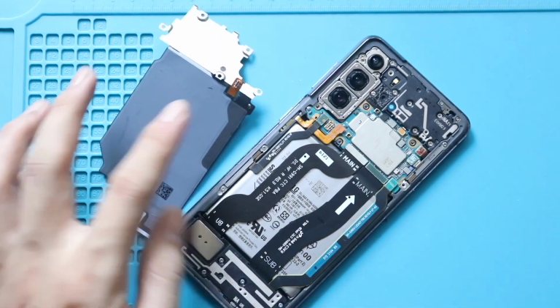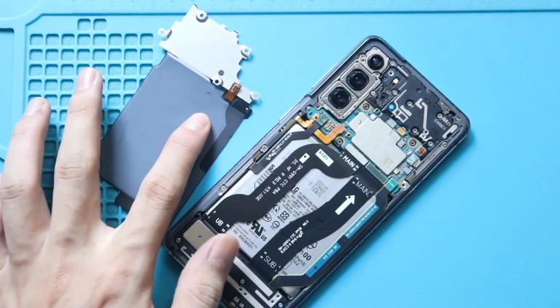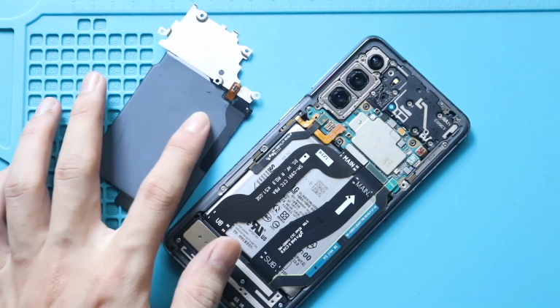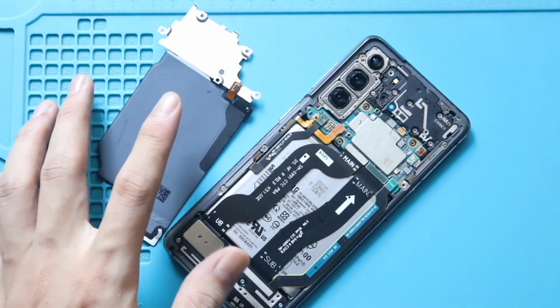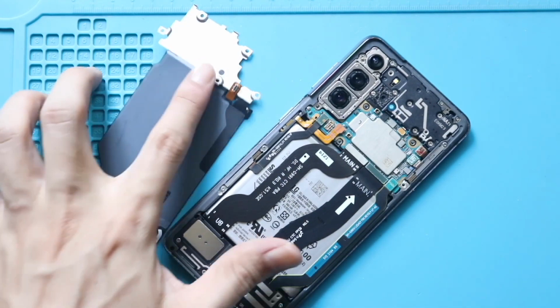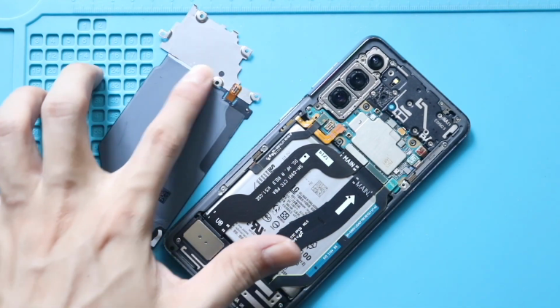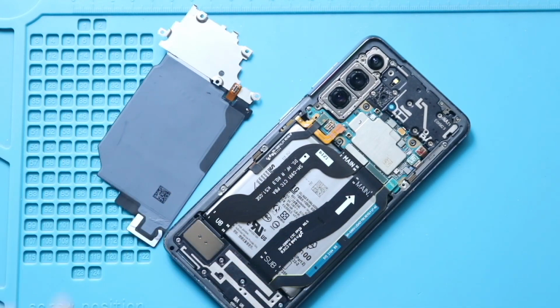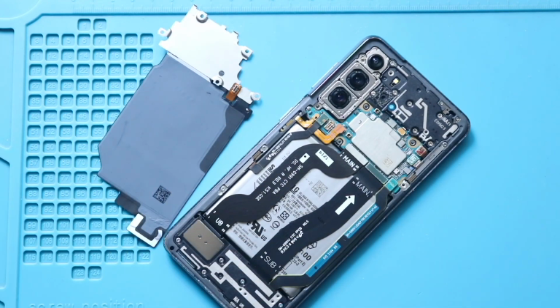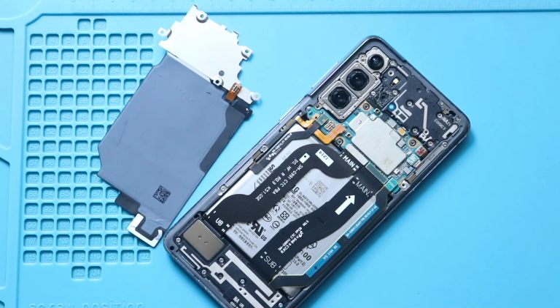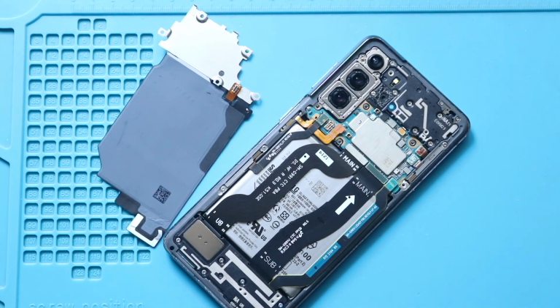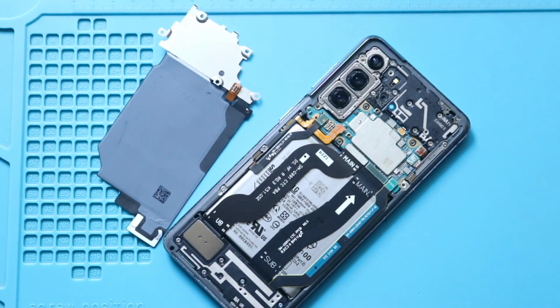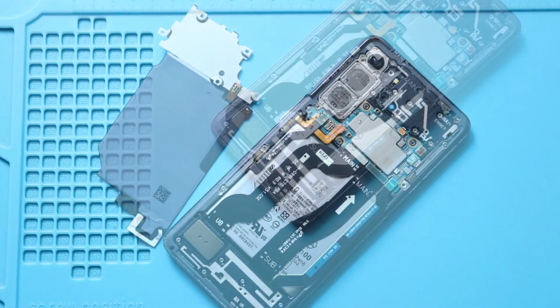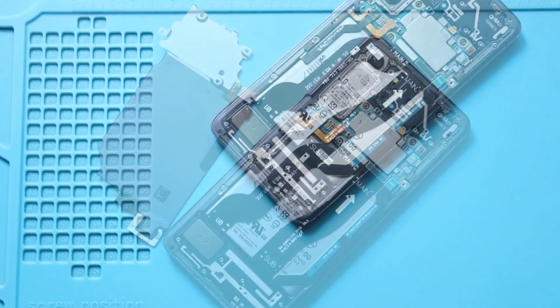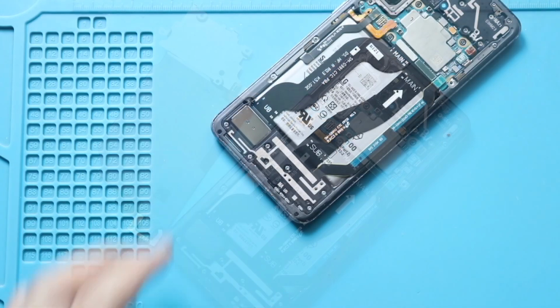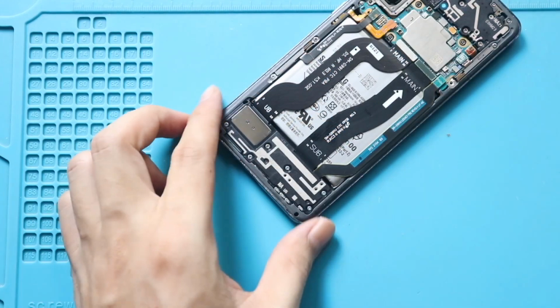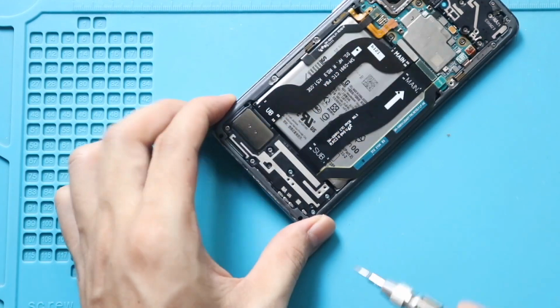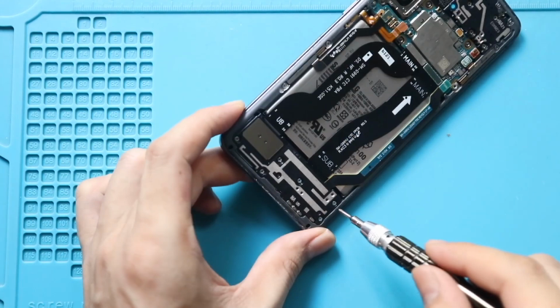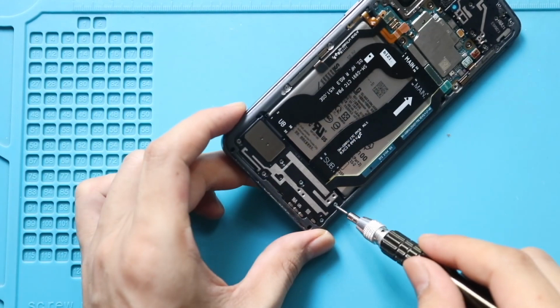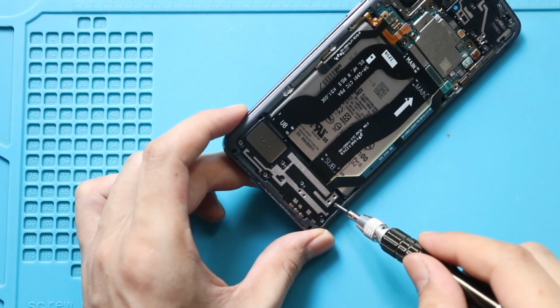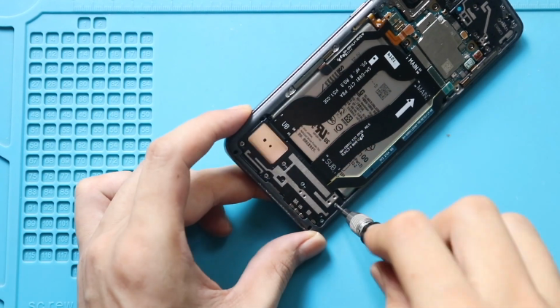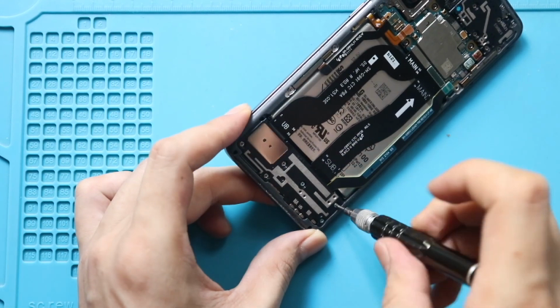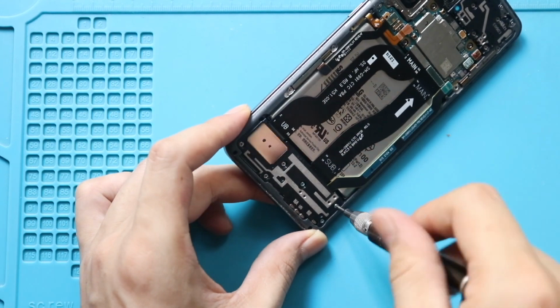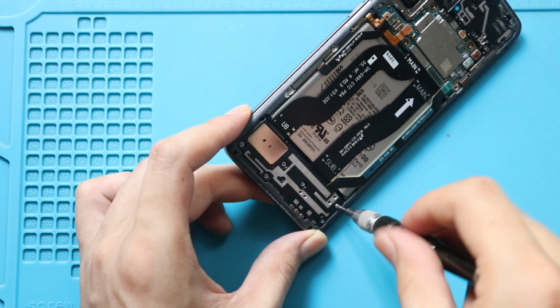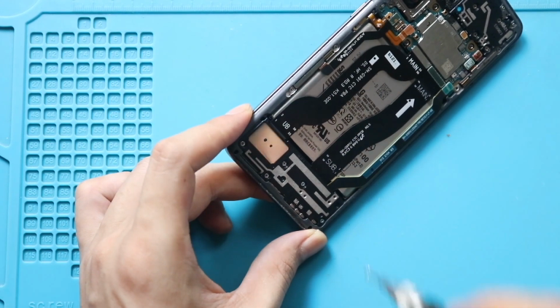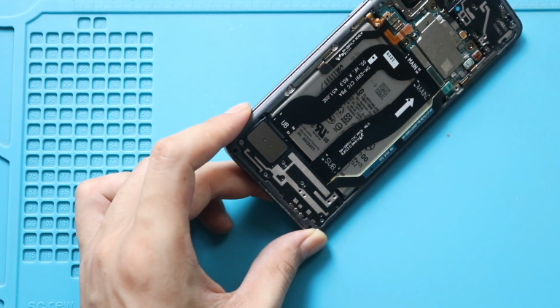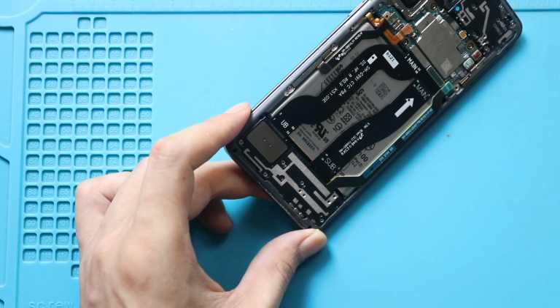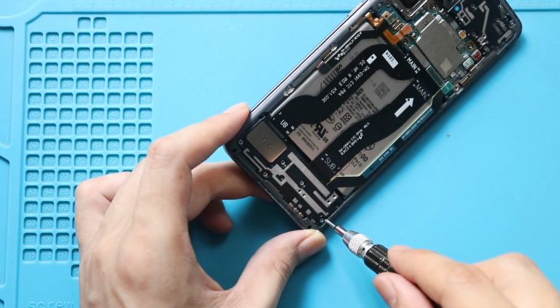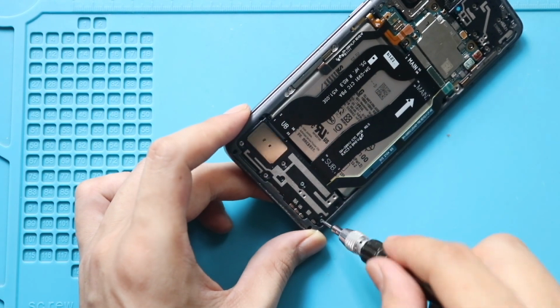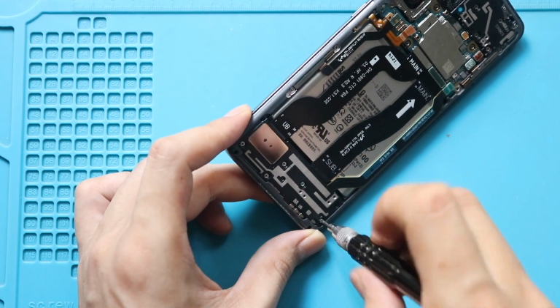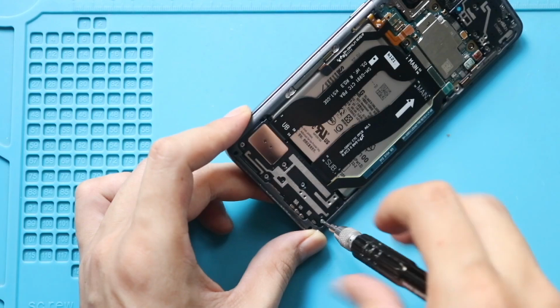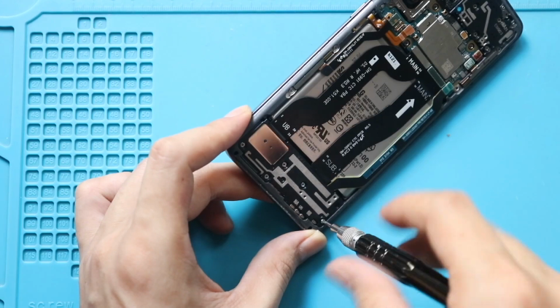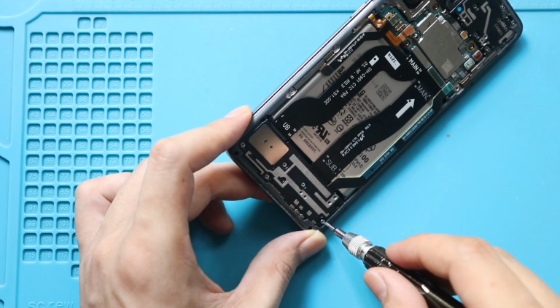Next, remove the faulty flex cables from the body. Next, undo the 6 screws and remove the speaker cover from the body.